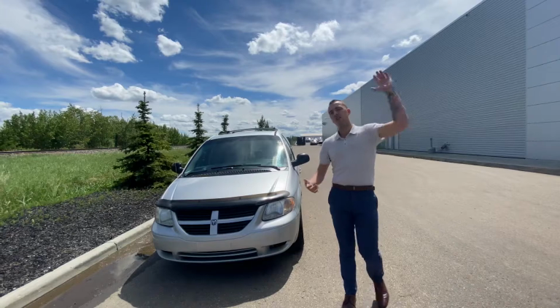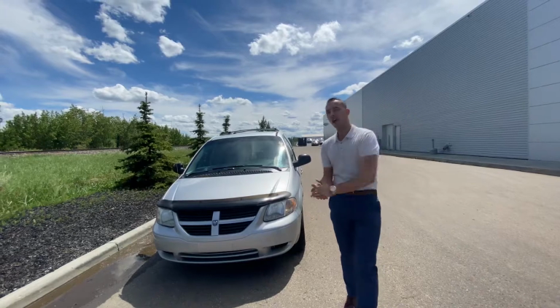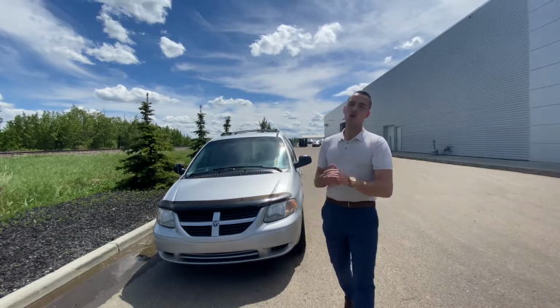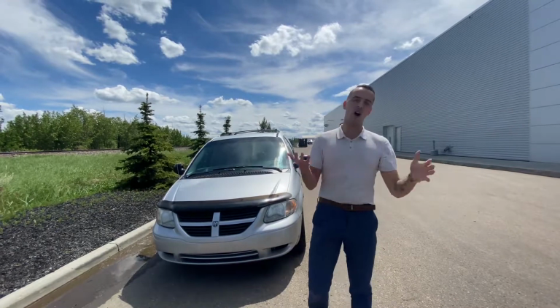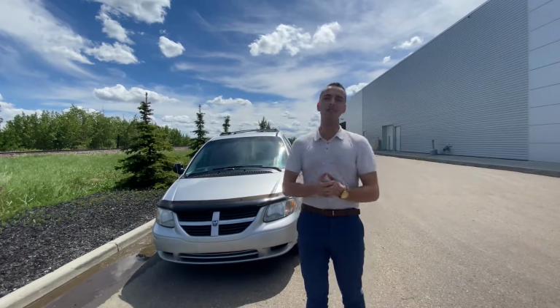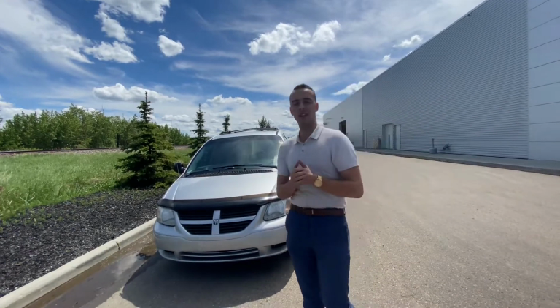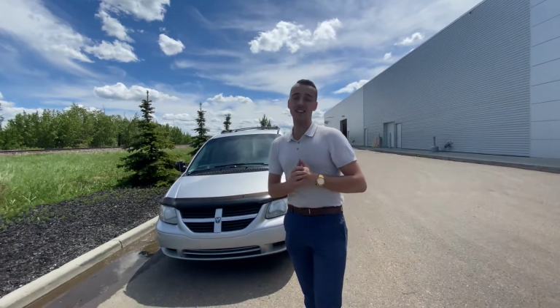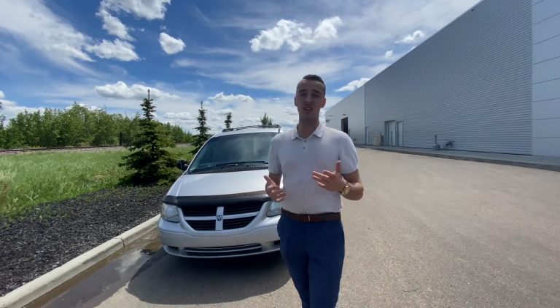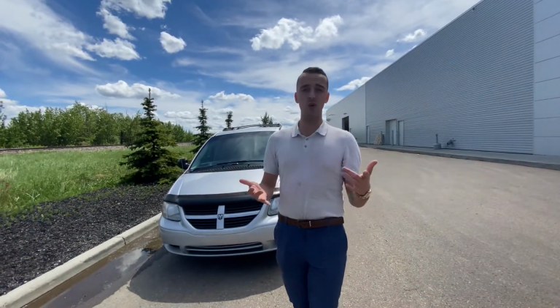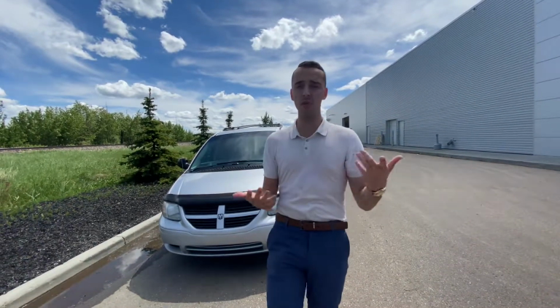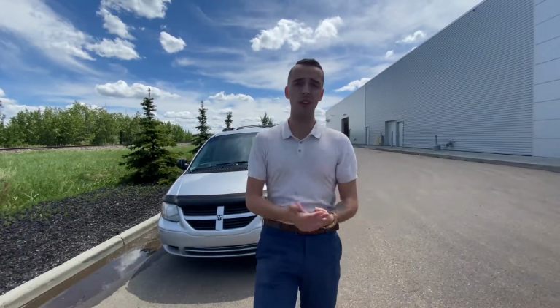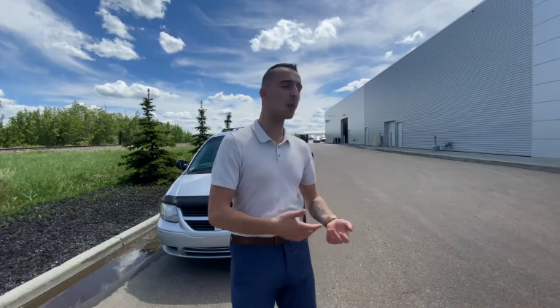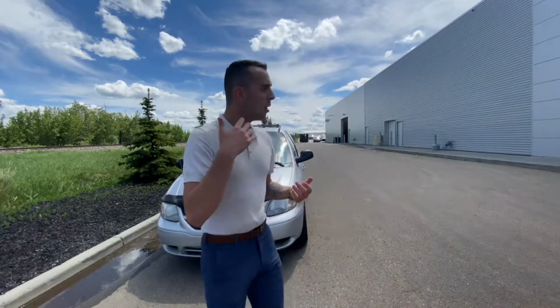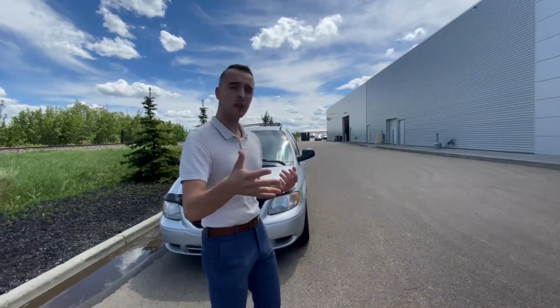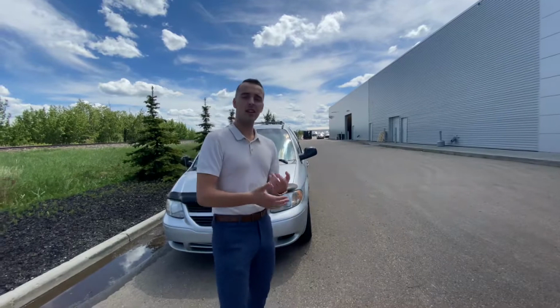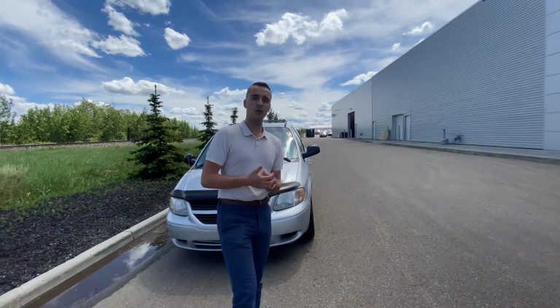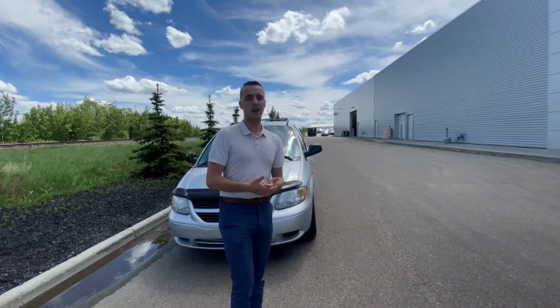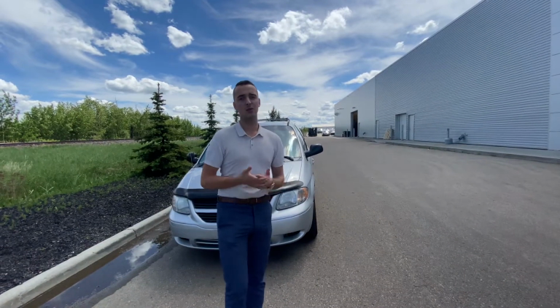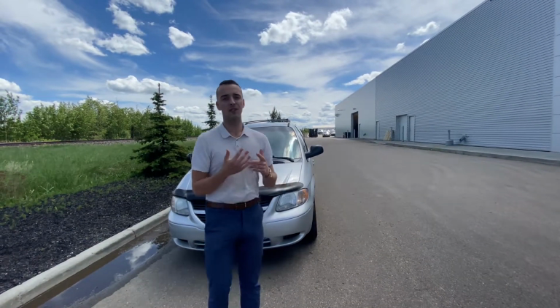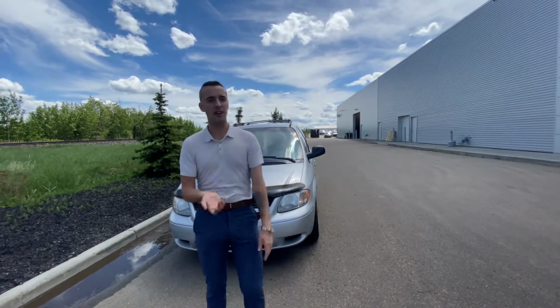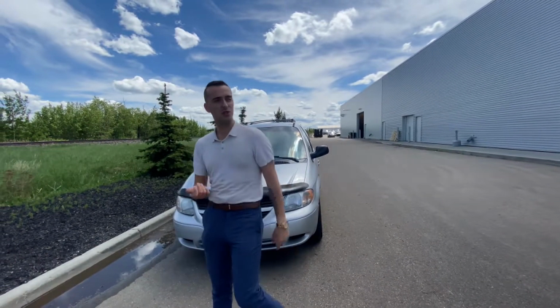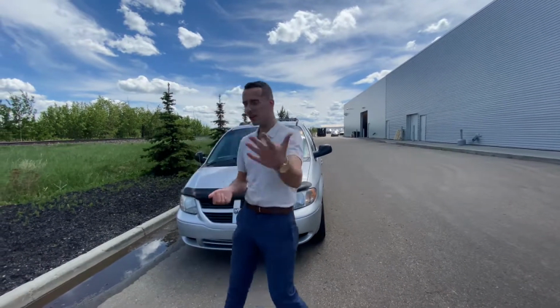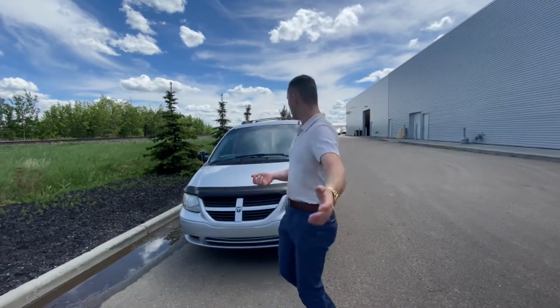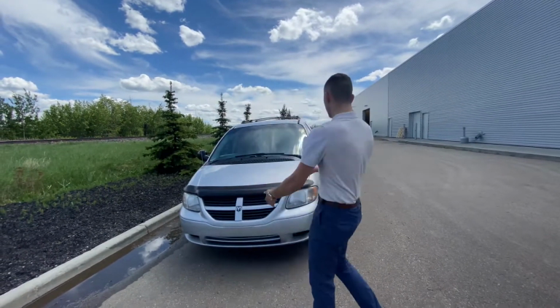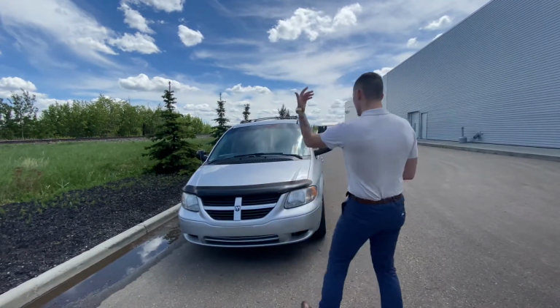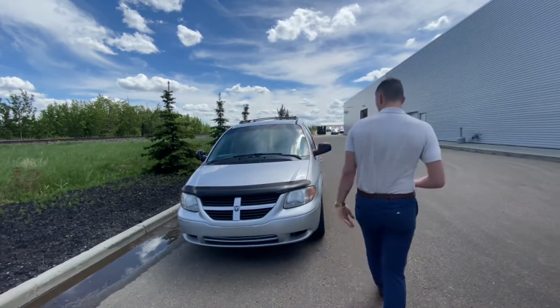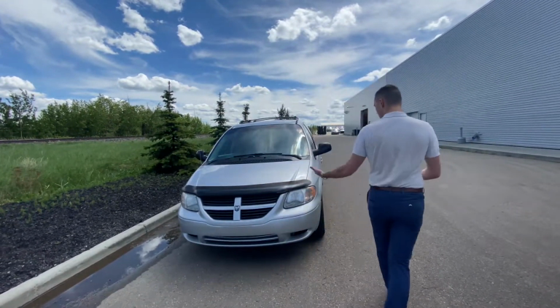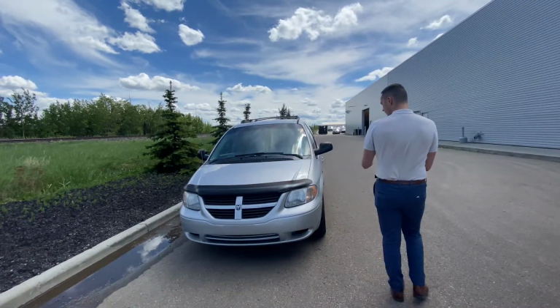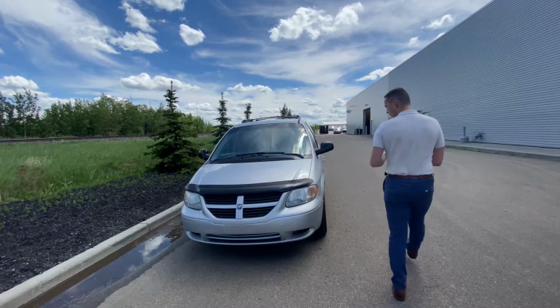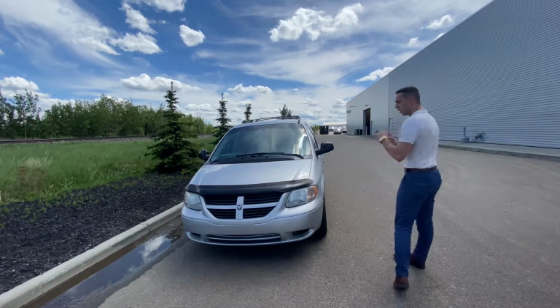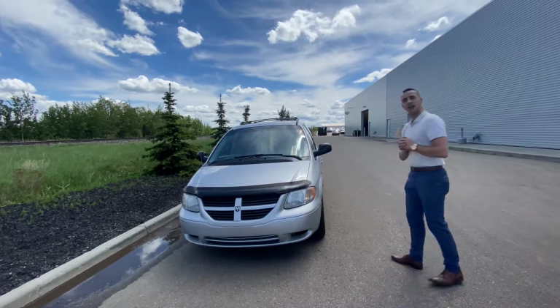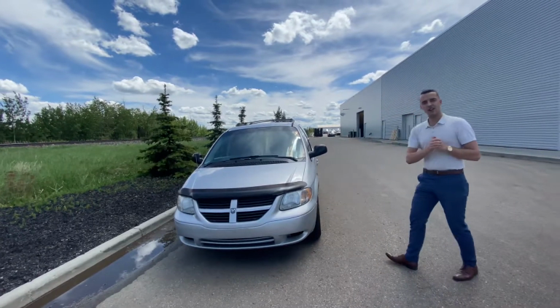Hello Gordon, Austin here with LA Nissan. I just want to step in front of the camera, put a face to the name so you know exactly who's working for you here at our store, and give you a better look at the 2005 Dodge Grand Caravan.